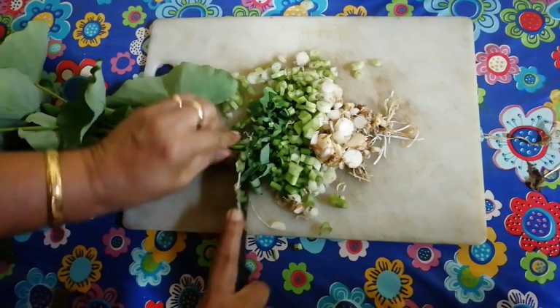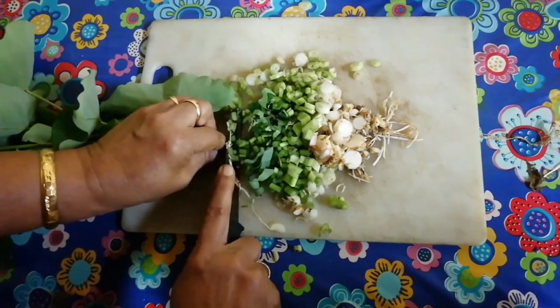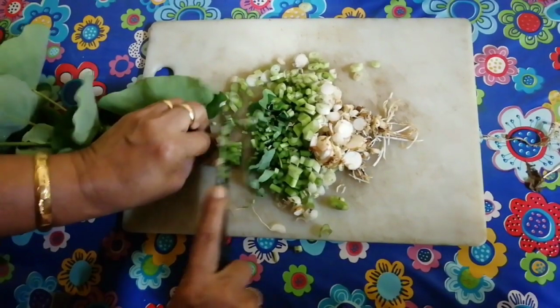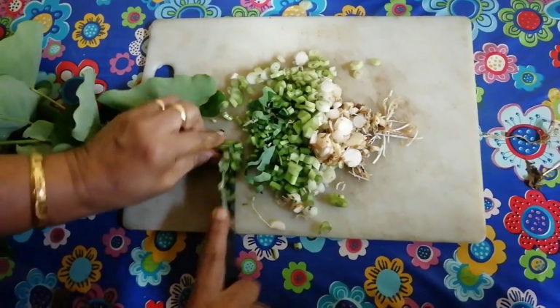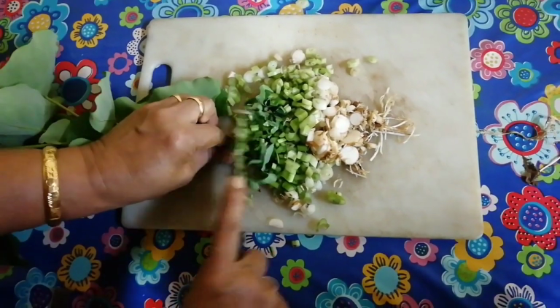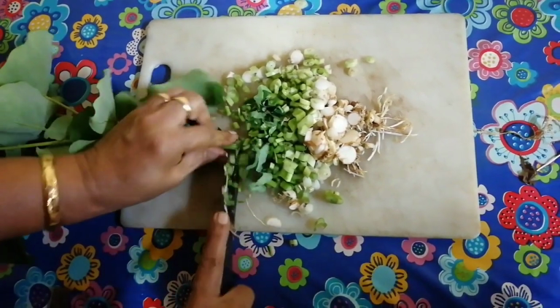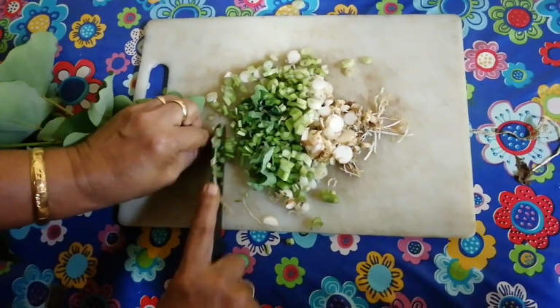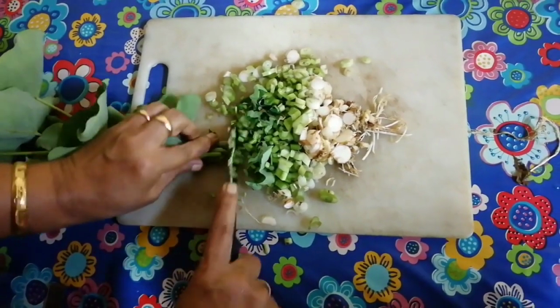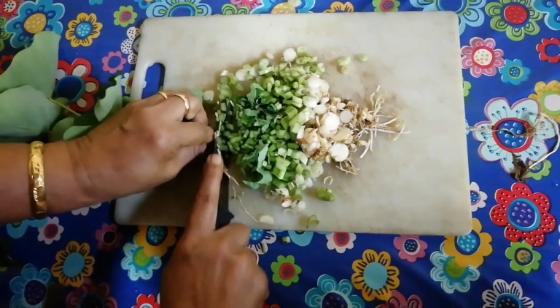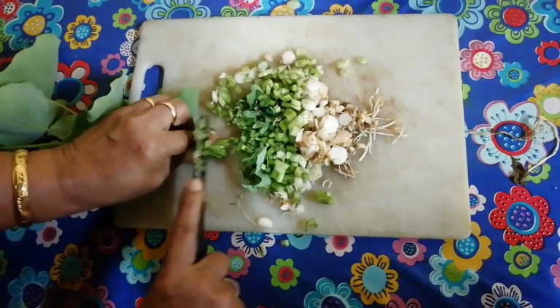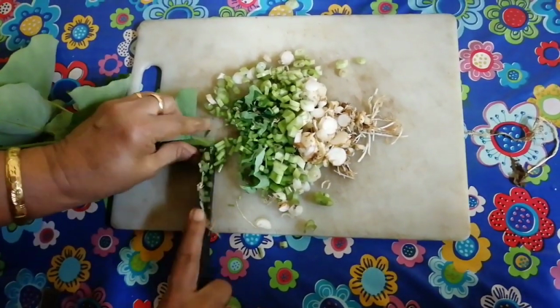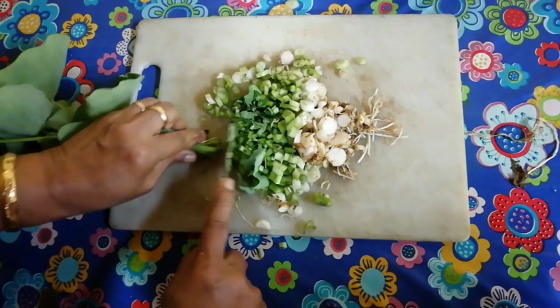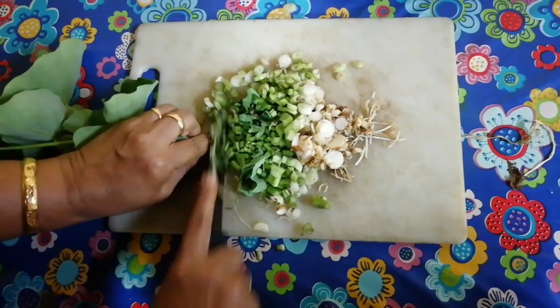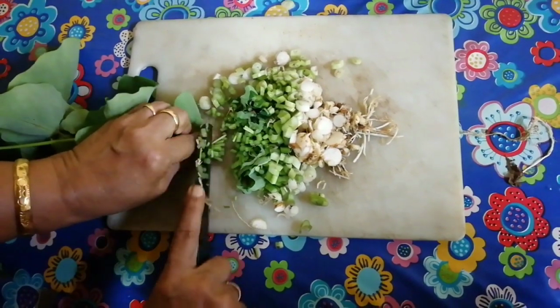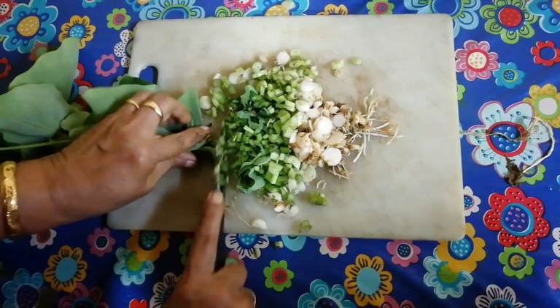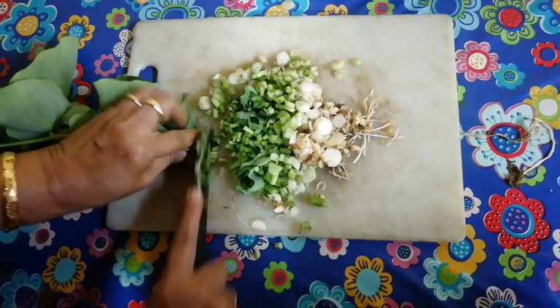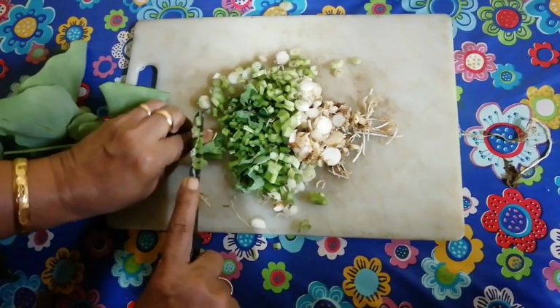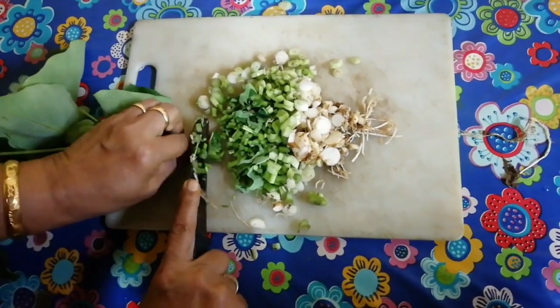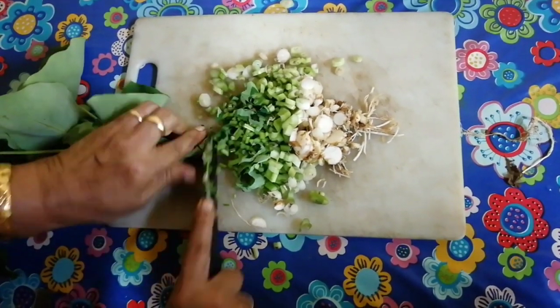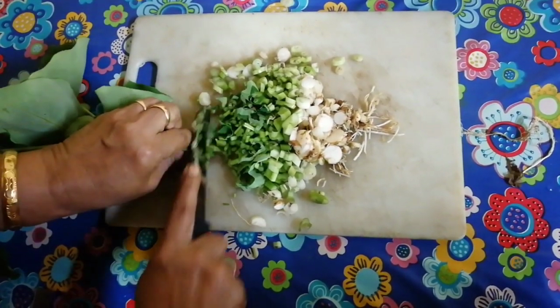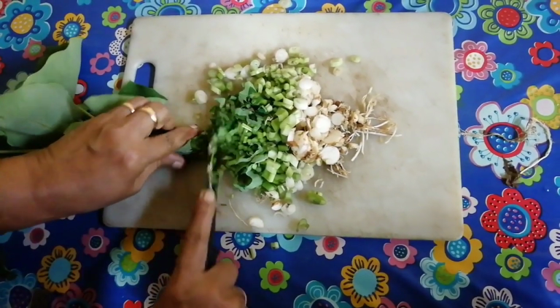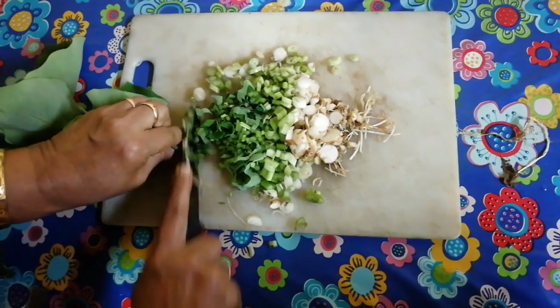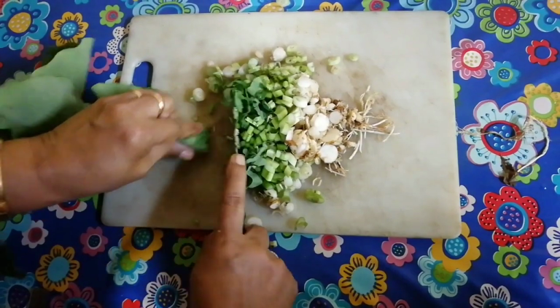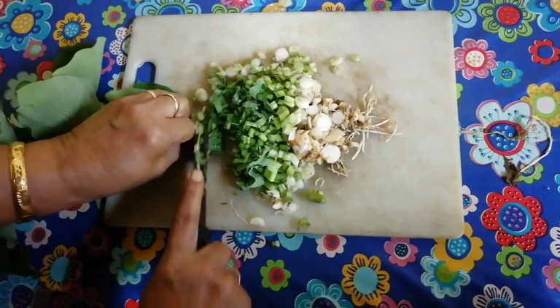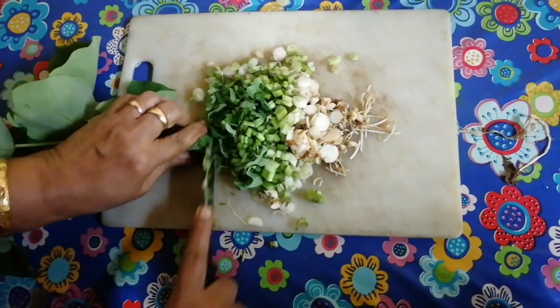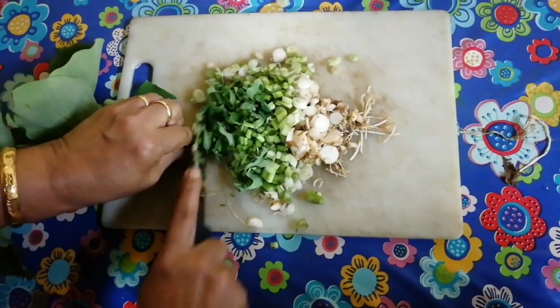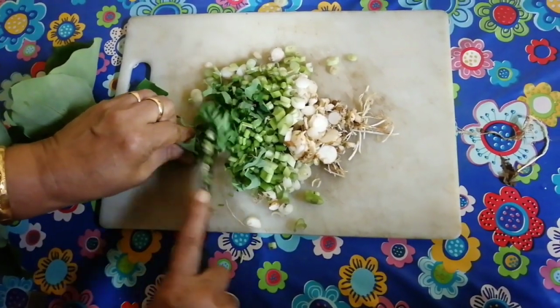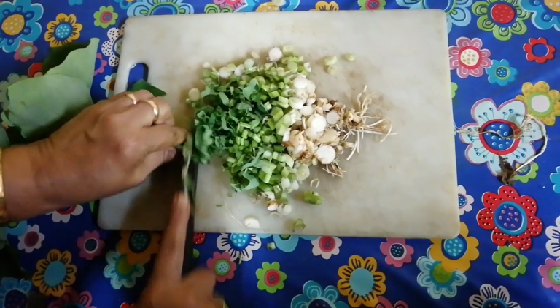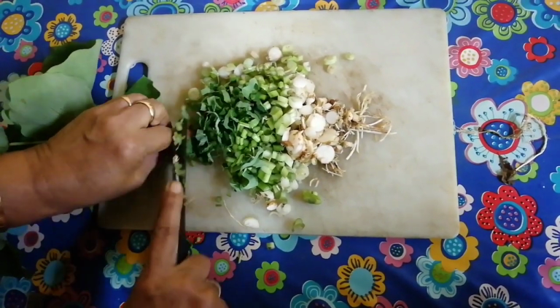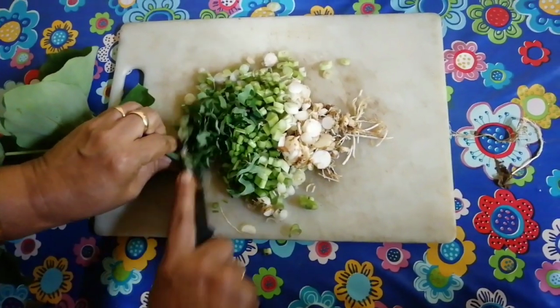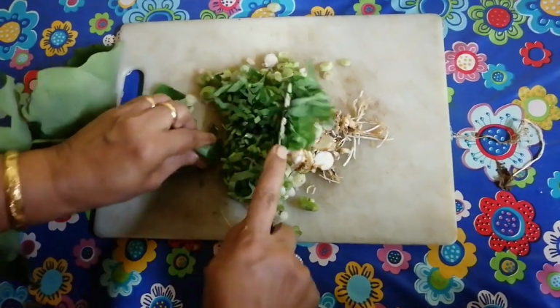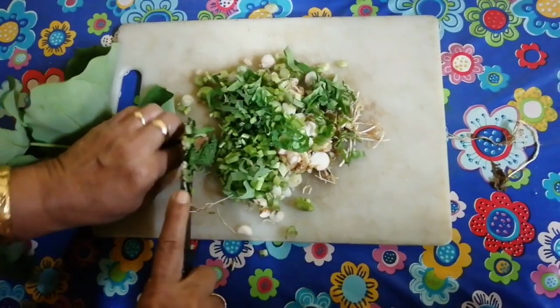This is not a very good one — I will not taste the curry. It's not a very good one. It's a very good one.